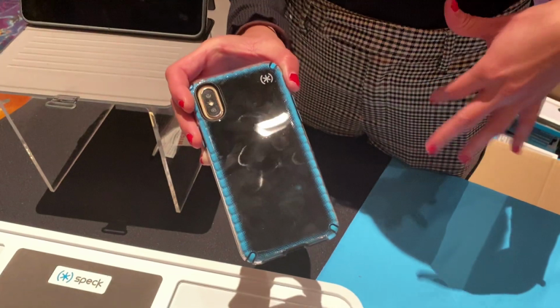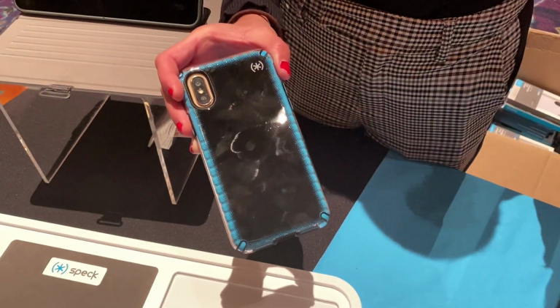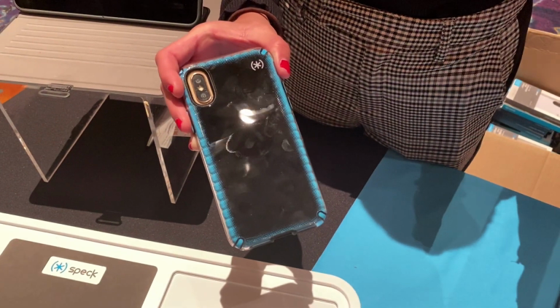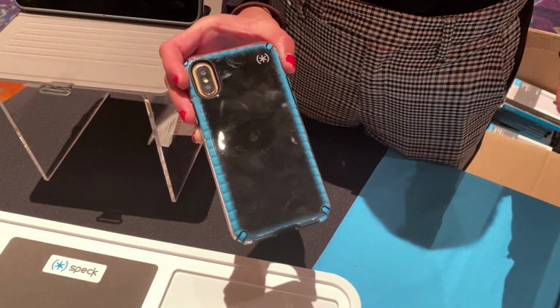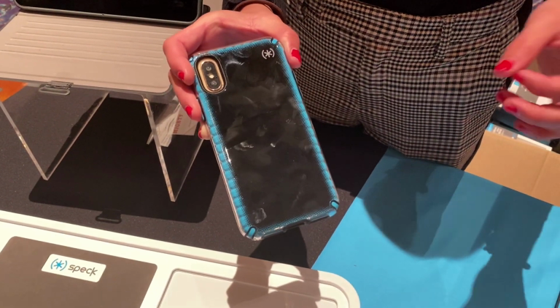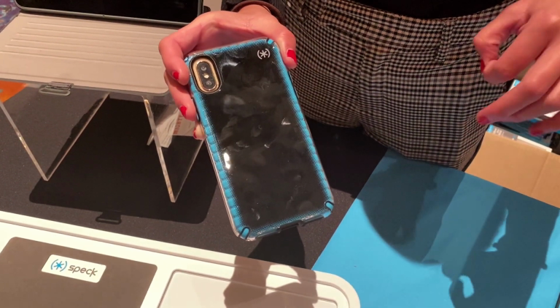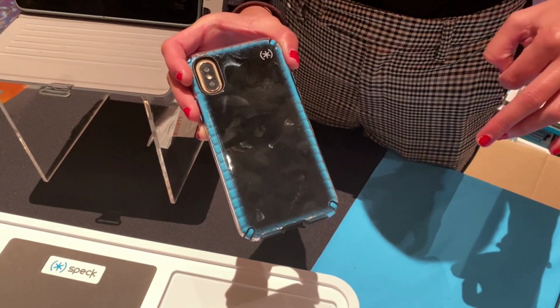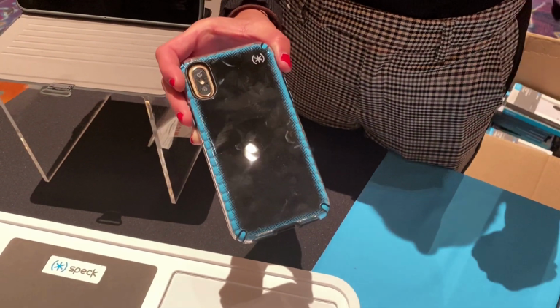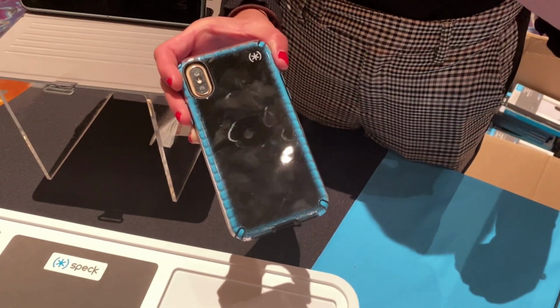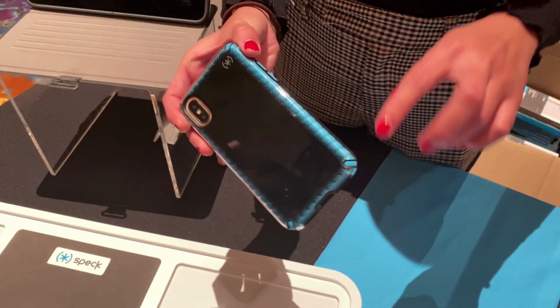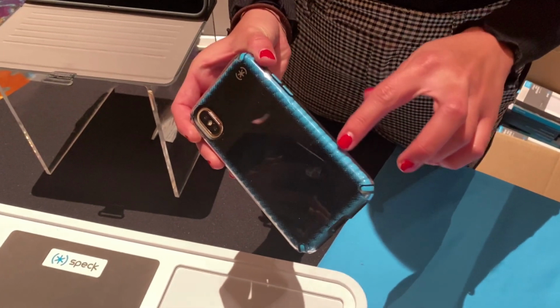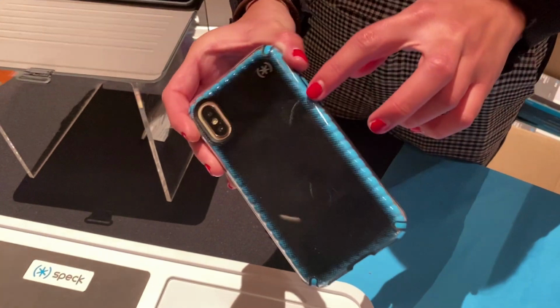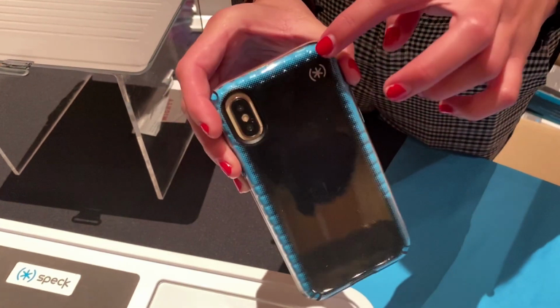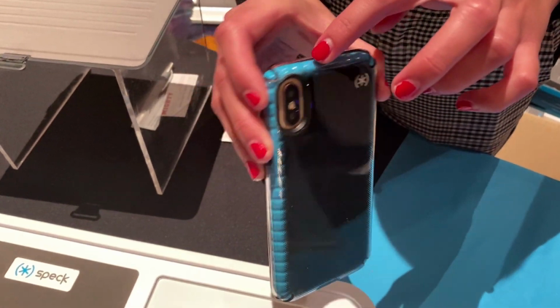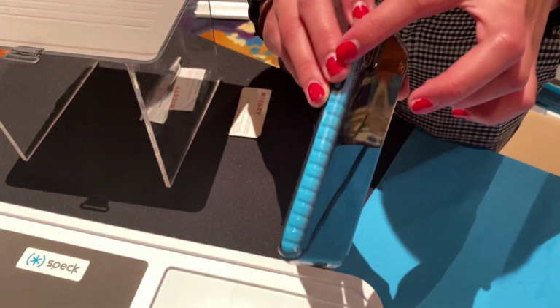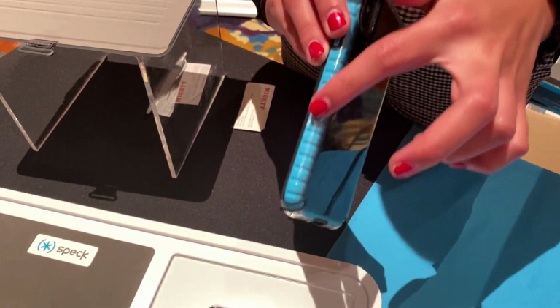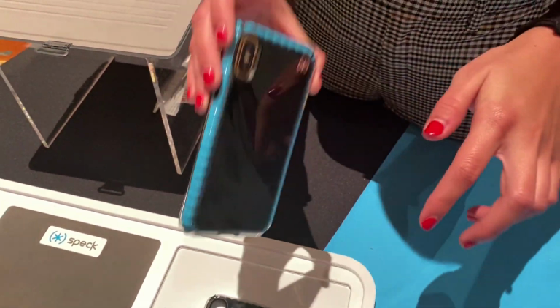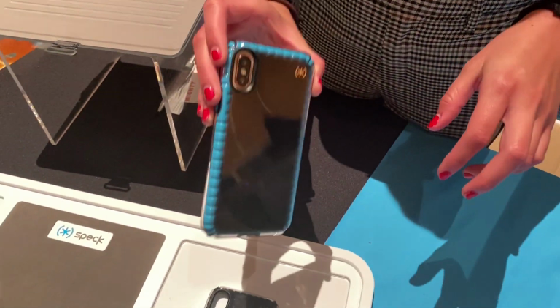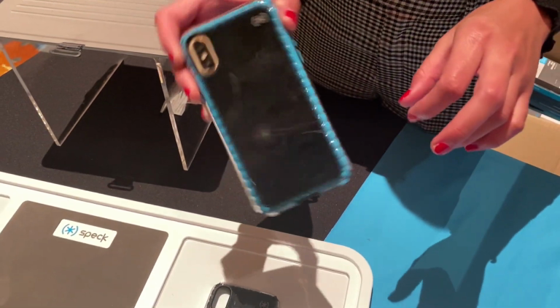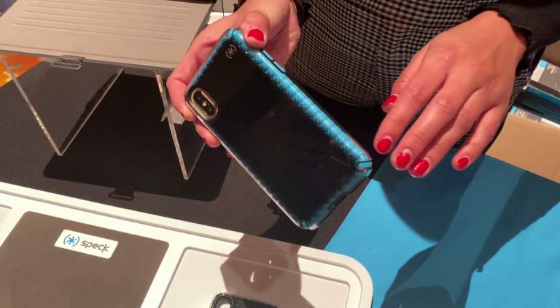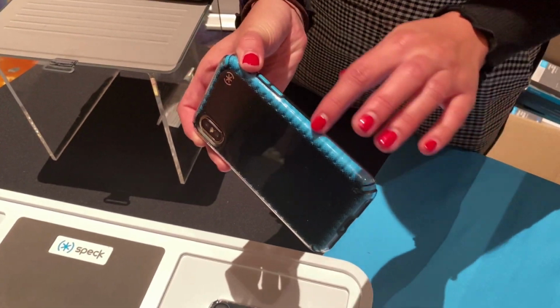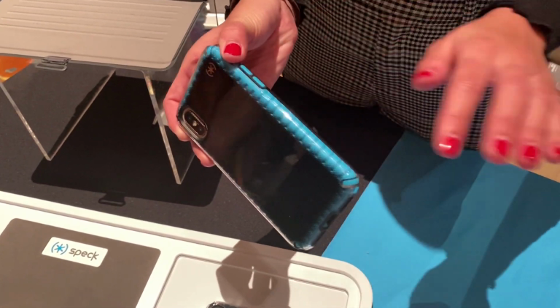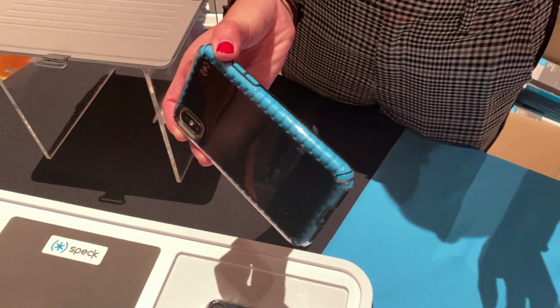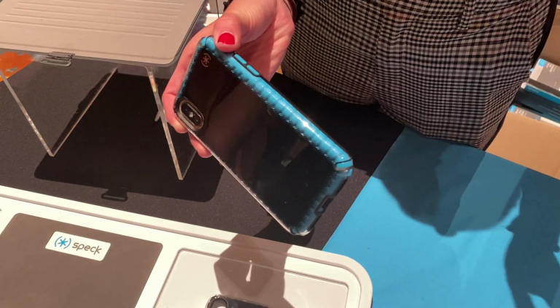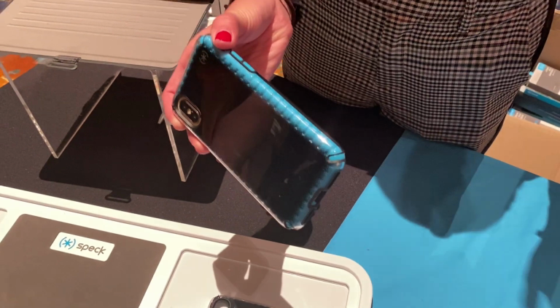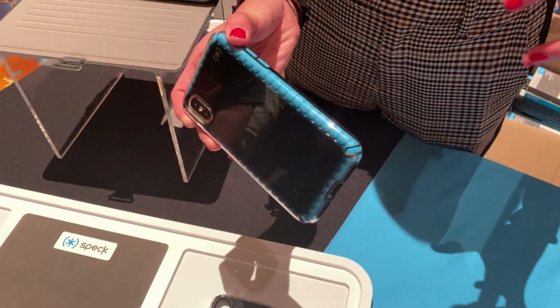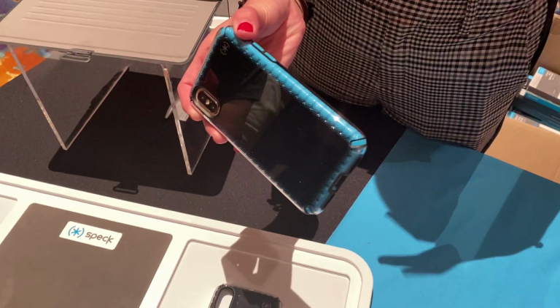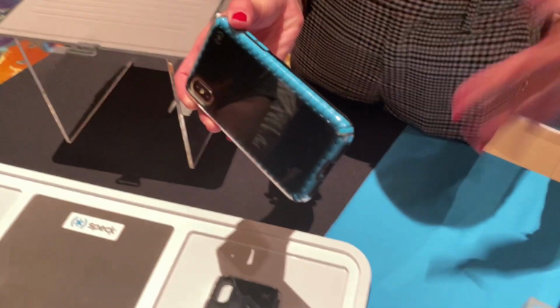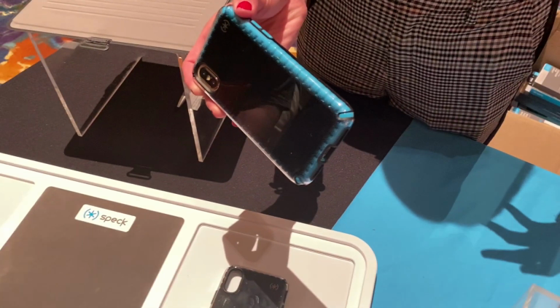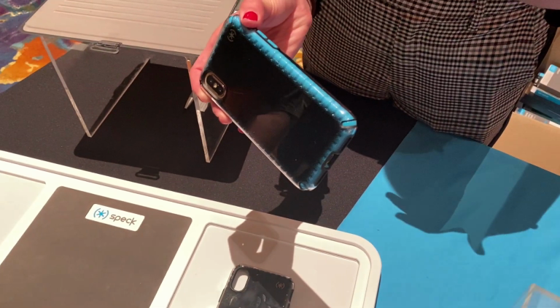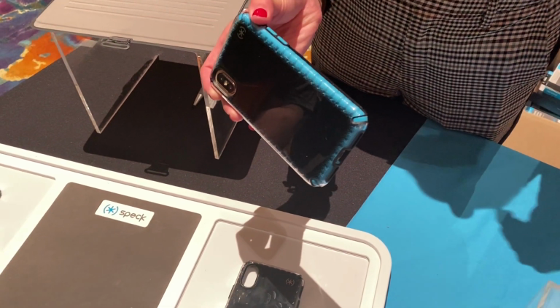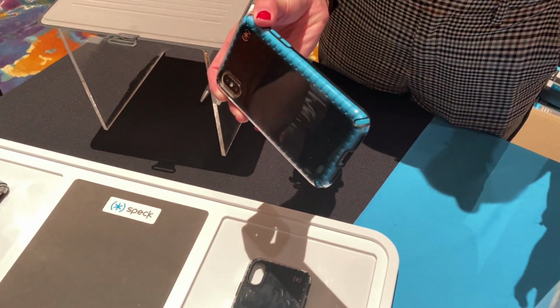Hey everybody, Dave Hamilton here from the Mac Observer at CES Pepcom 2020, looking at the Speck Presidio 2 line of cases. These feature Presidio 2 Armor Cloud technology, essentially using air capsules to resist damage upon impact.